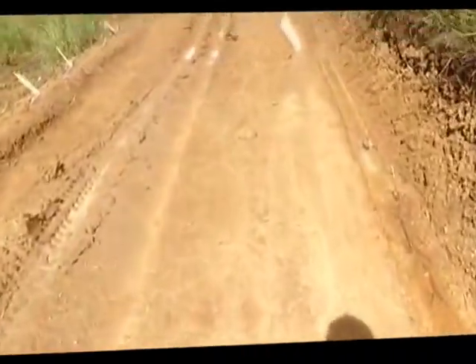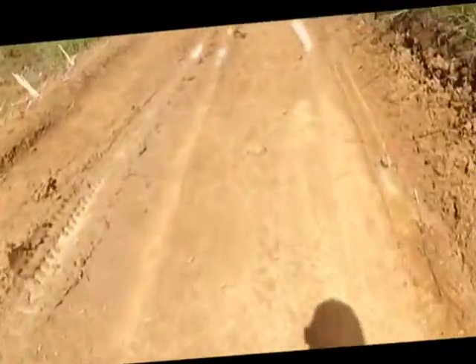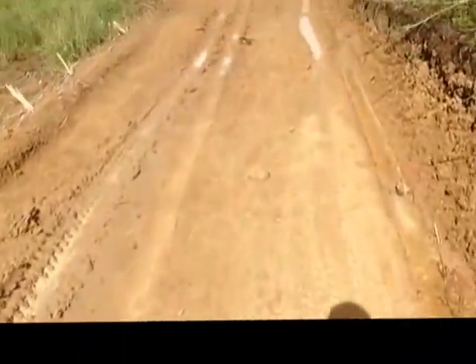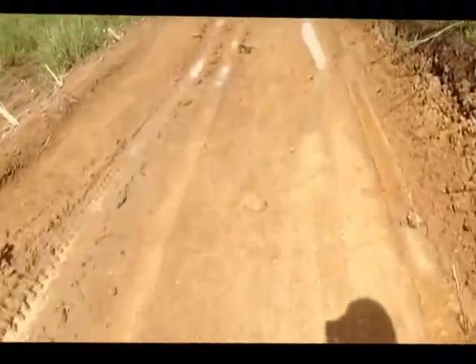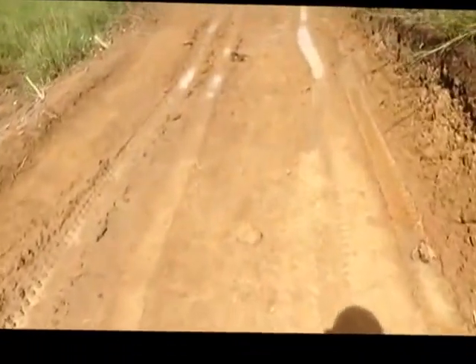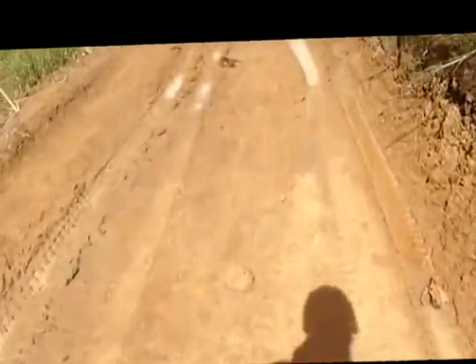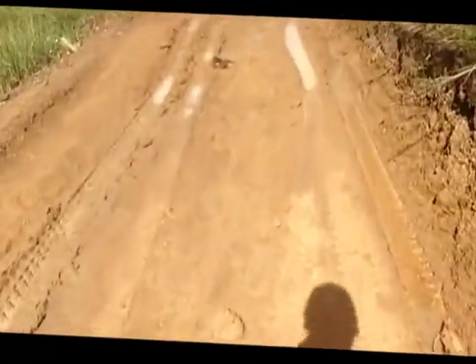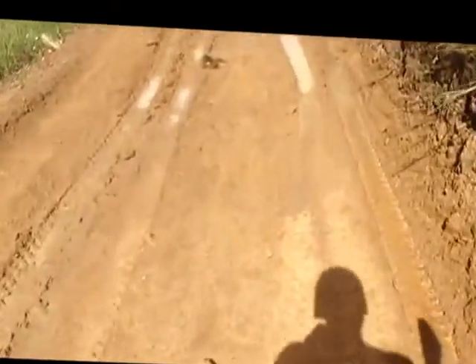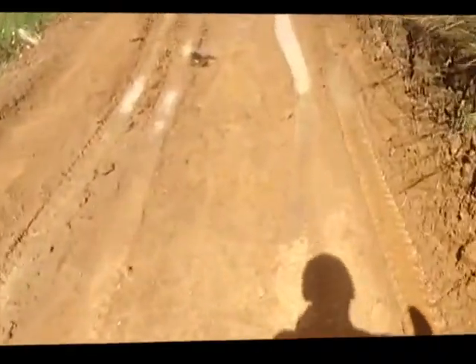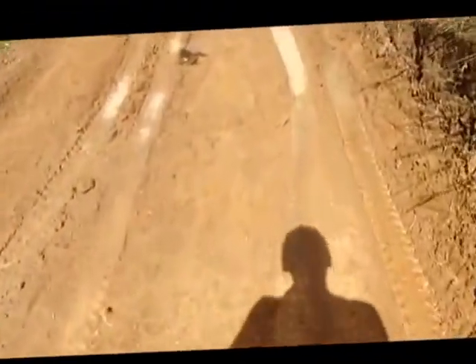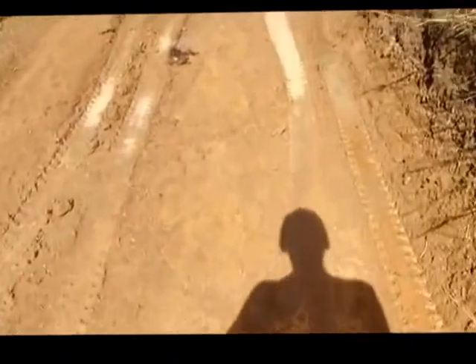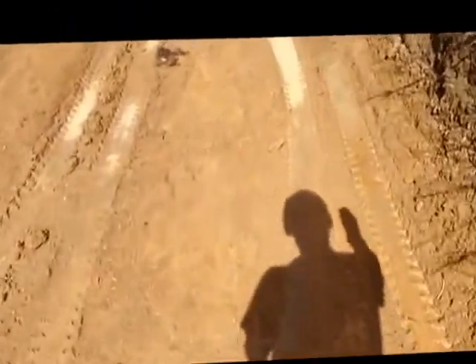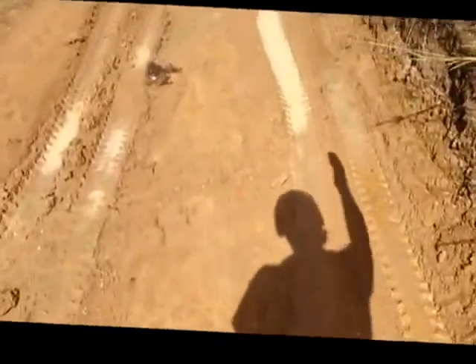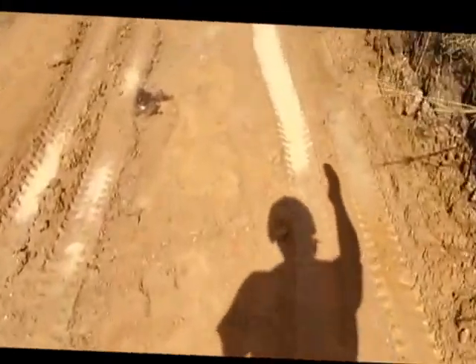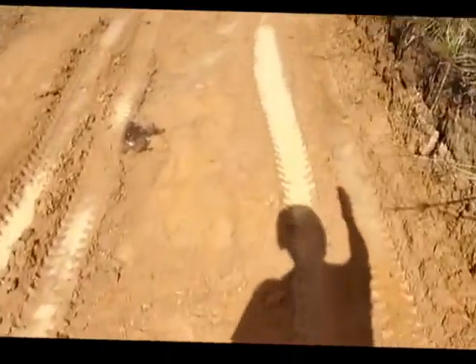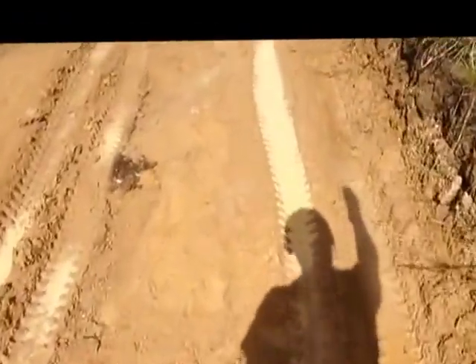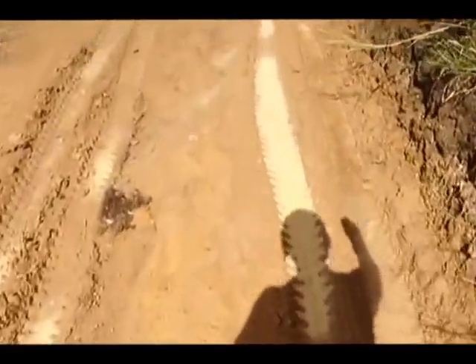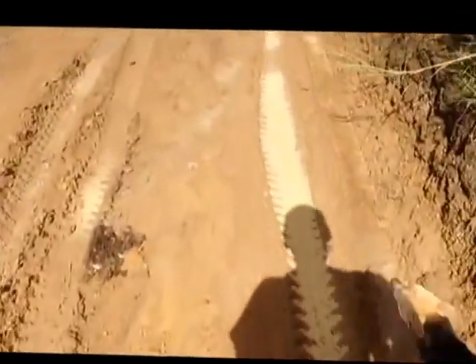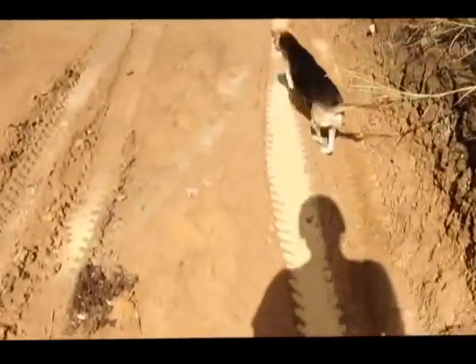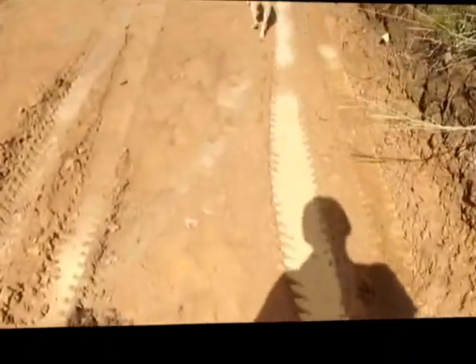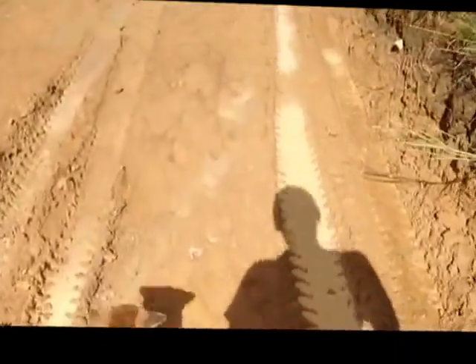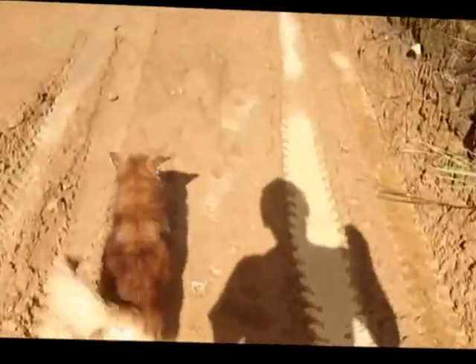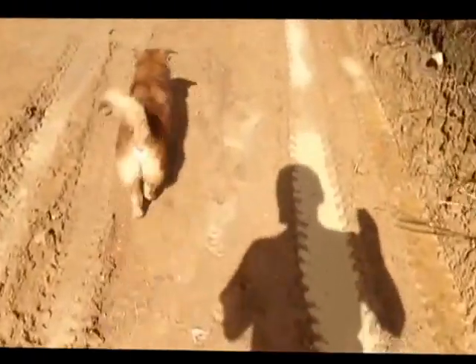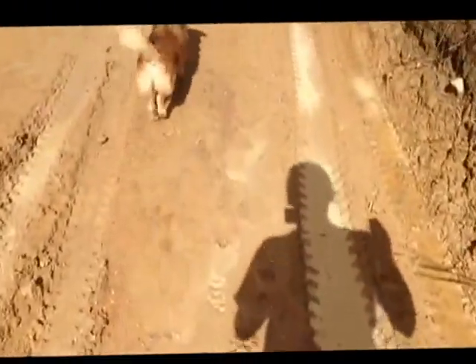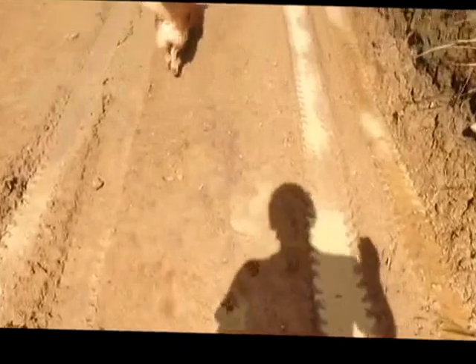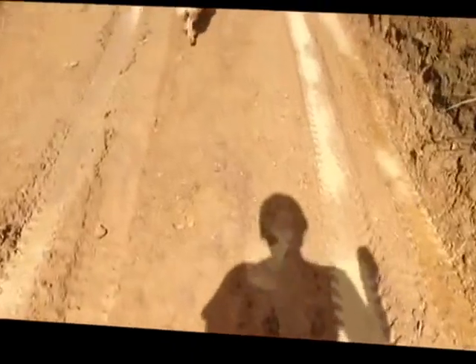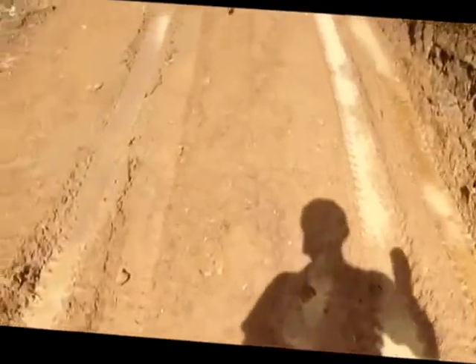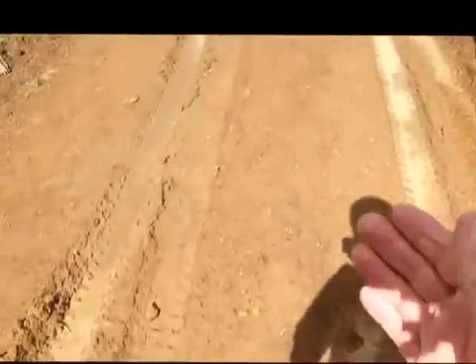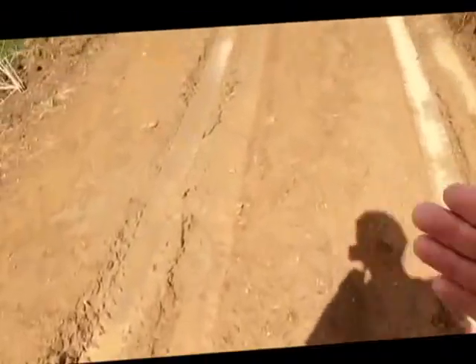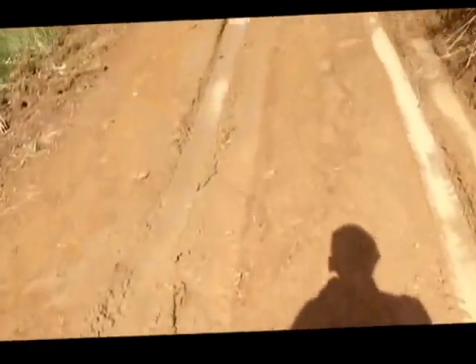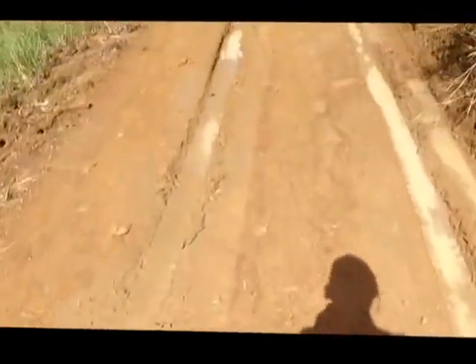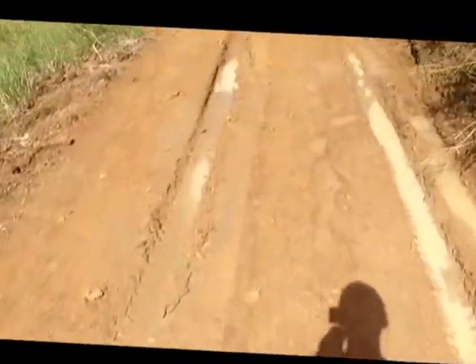You can see that we've taken a cut out of the side of the hill there, and that material was all moved over to the left.